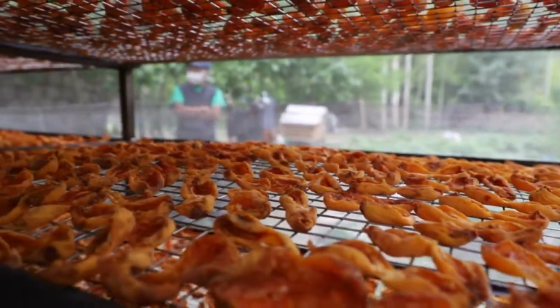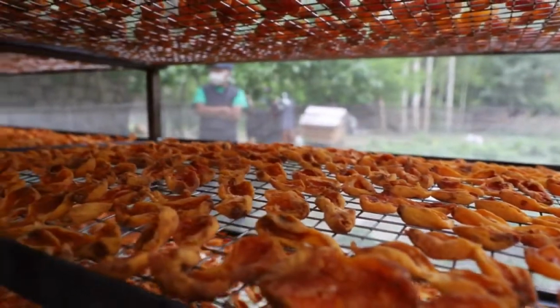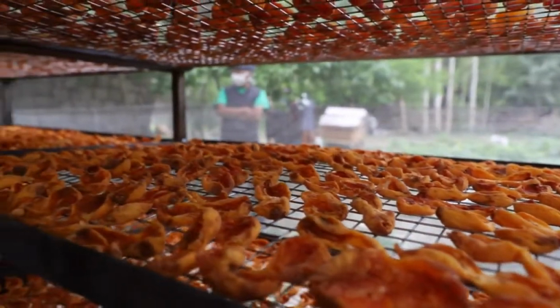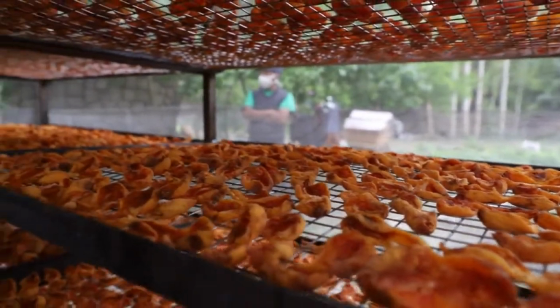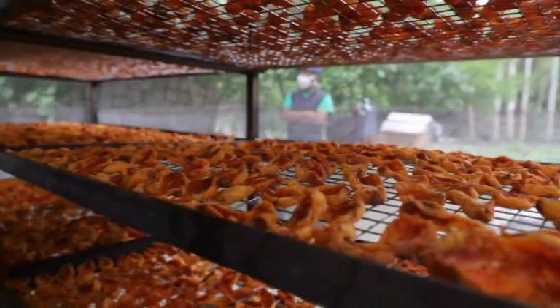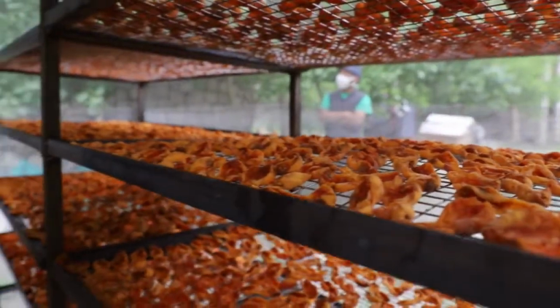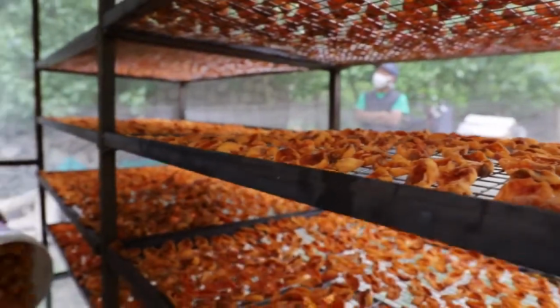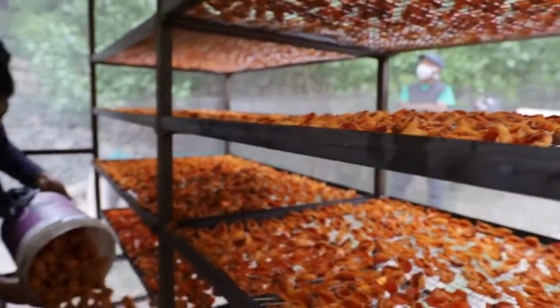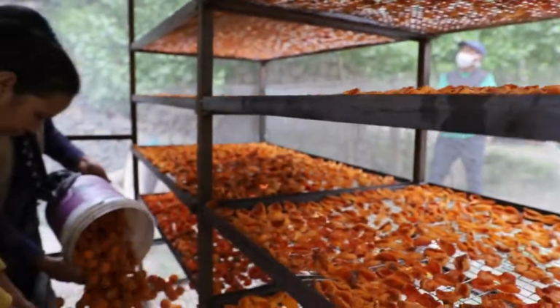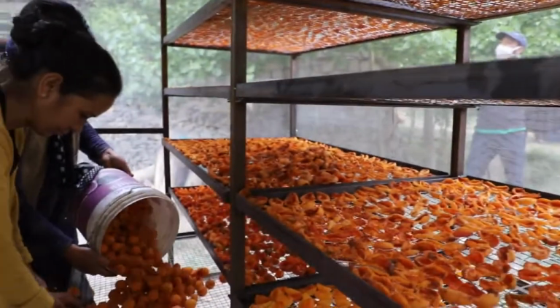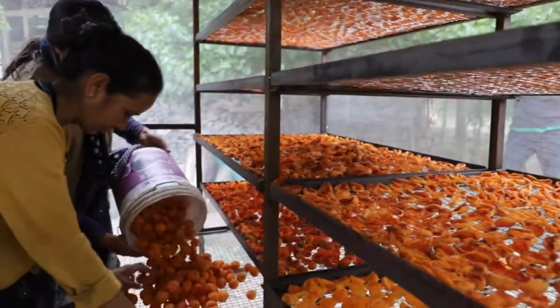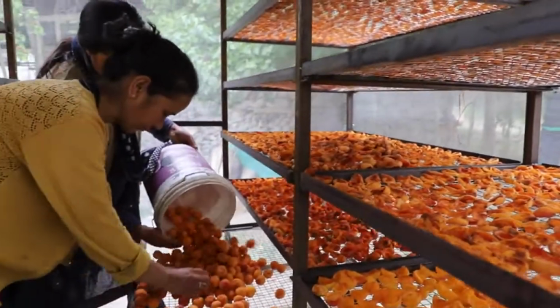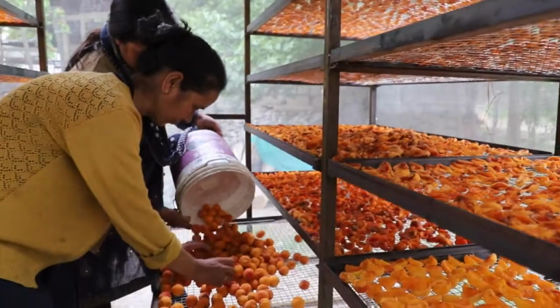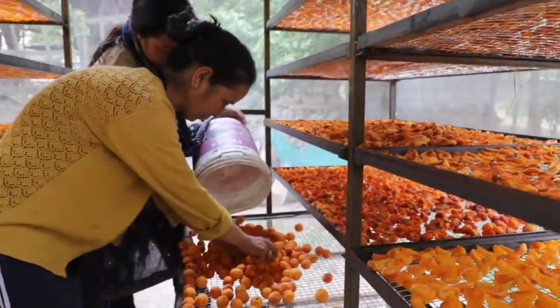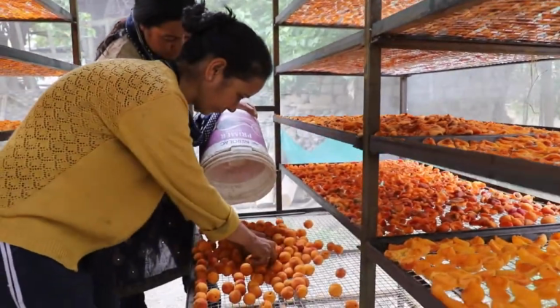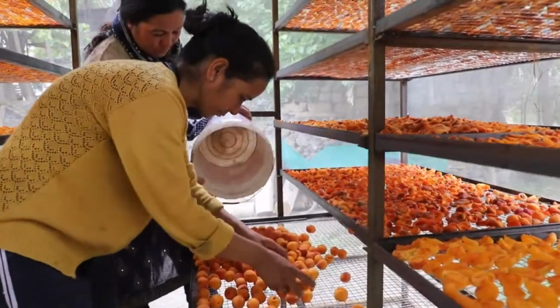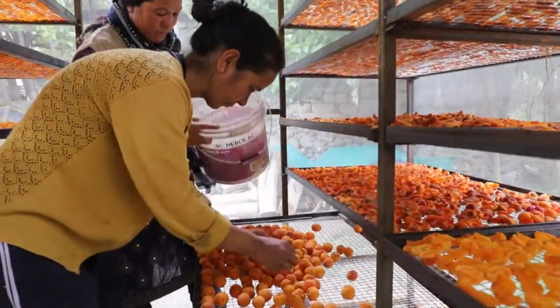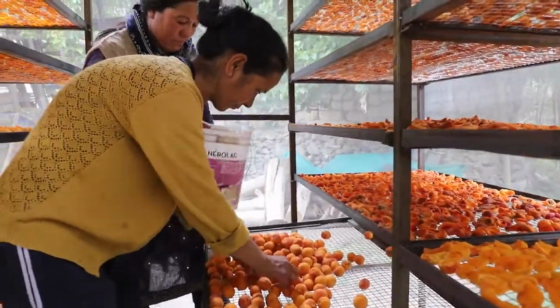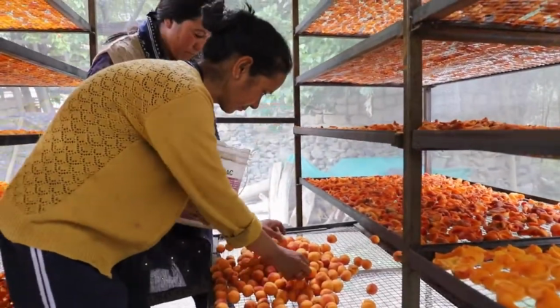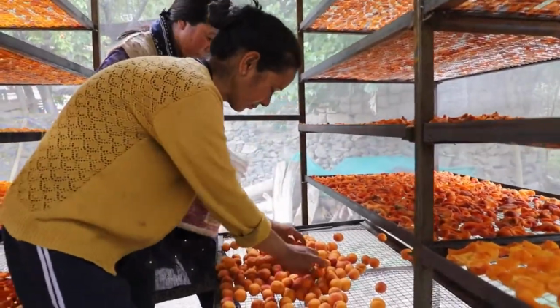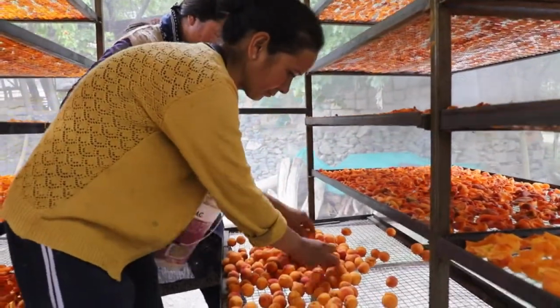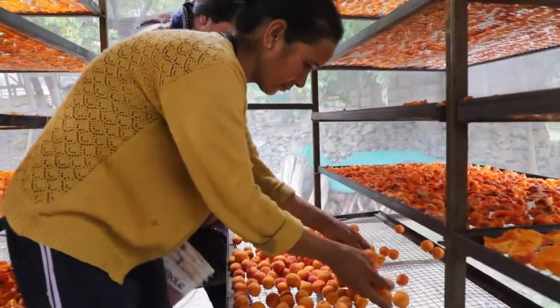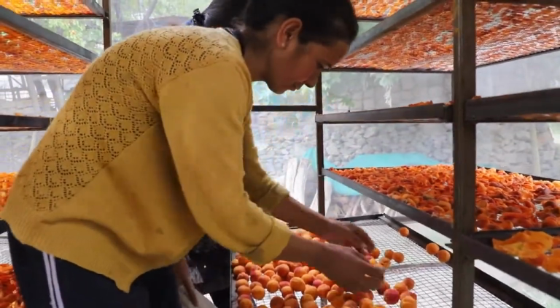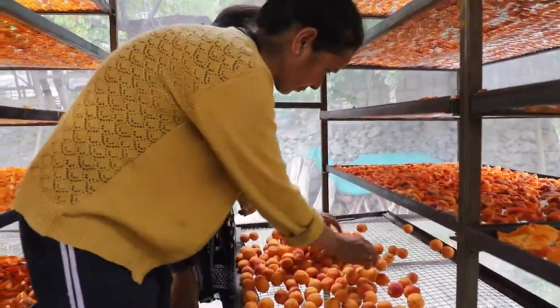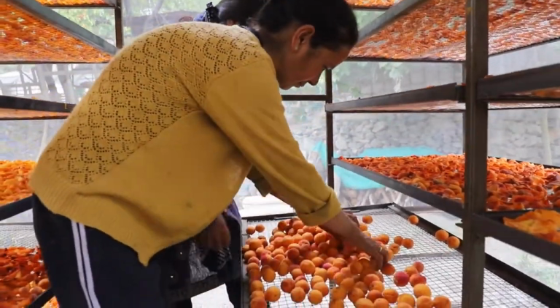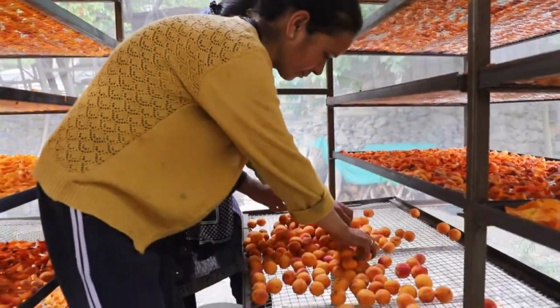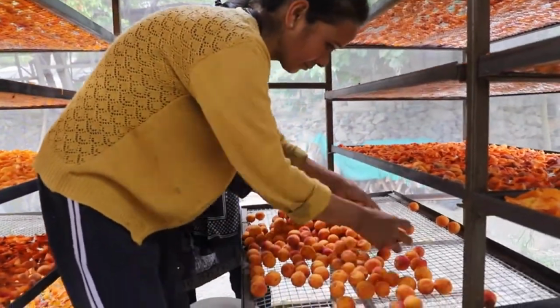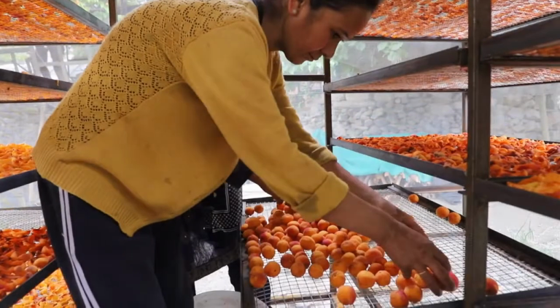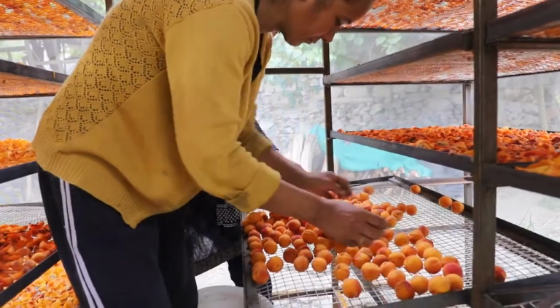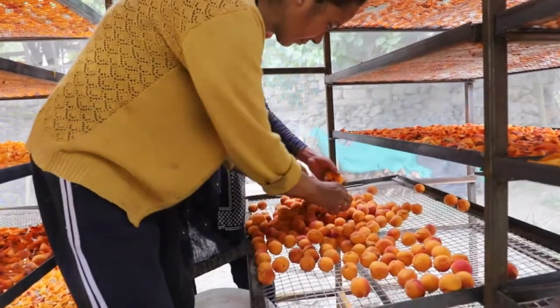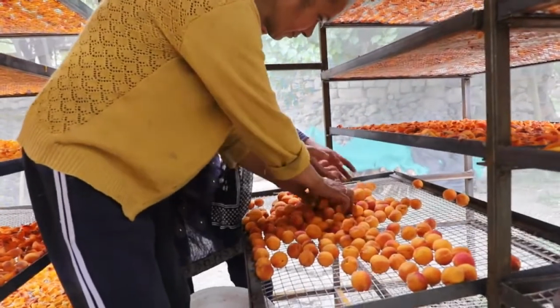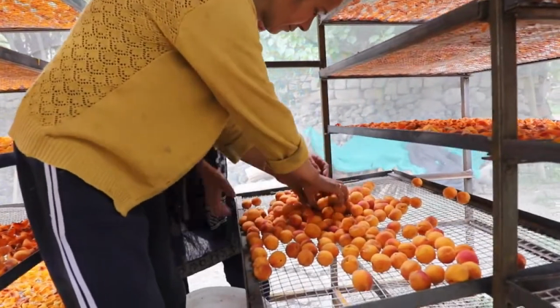Different drying methods are being used by the farmers. To ensure better quality of the dried apricots, solar dryers are distributed to more than 560 families by Imothan and Tata Trust.